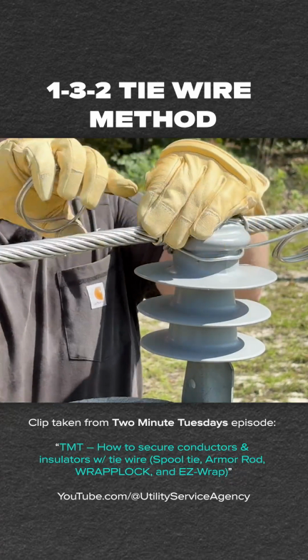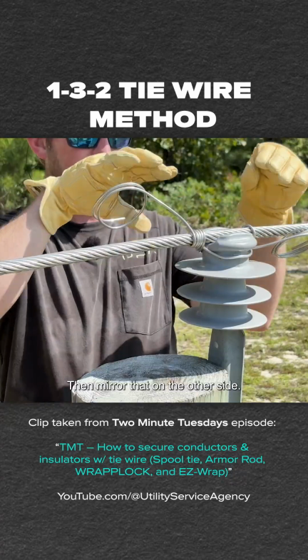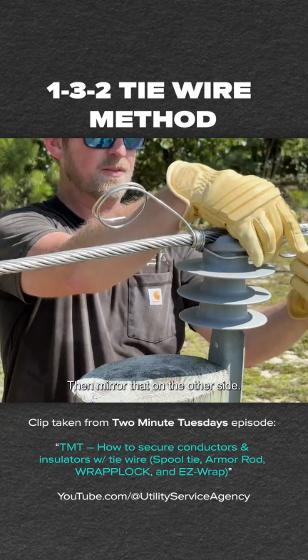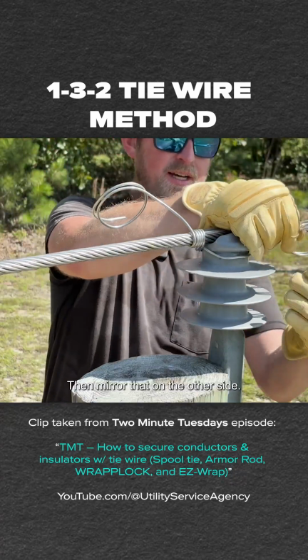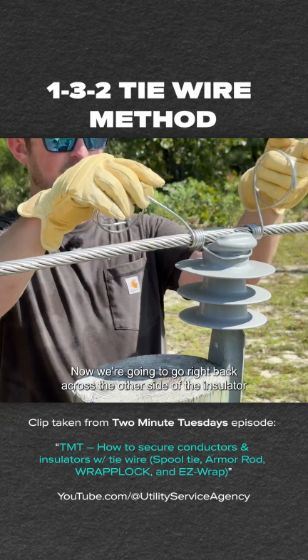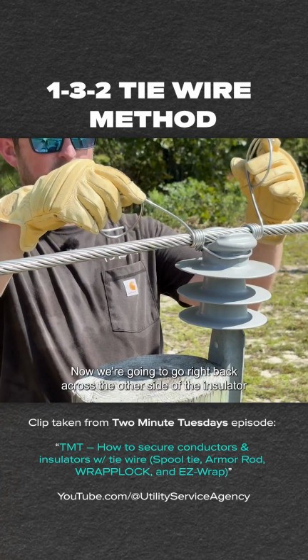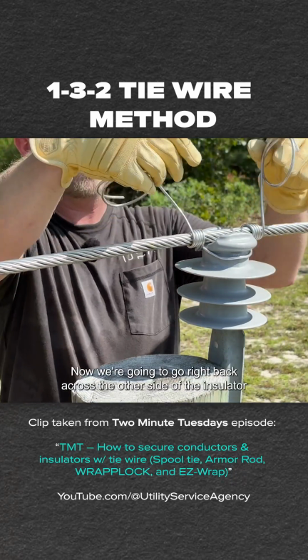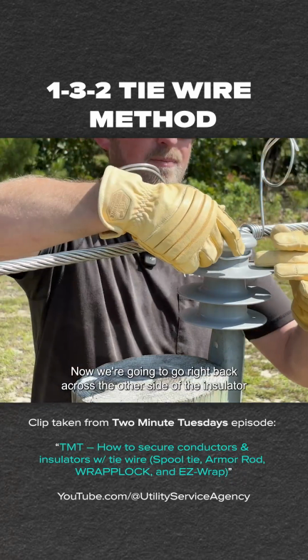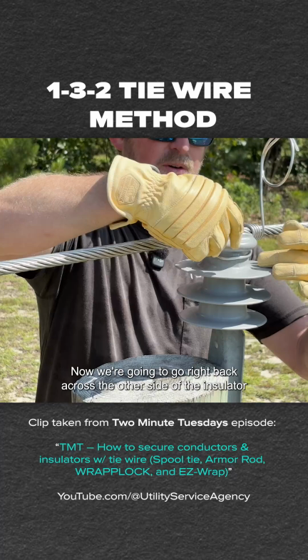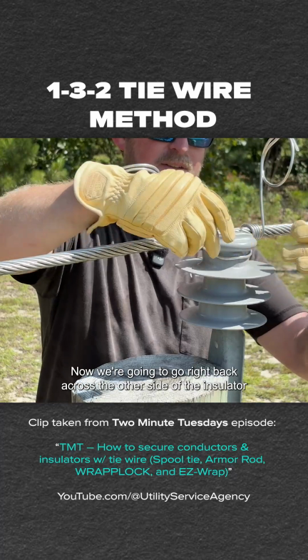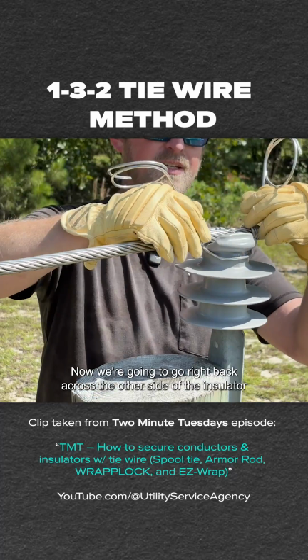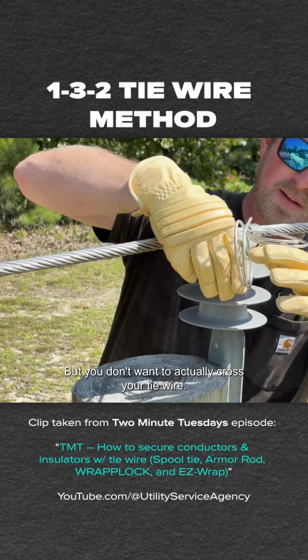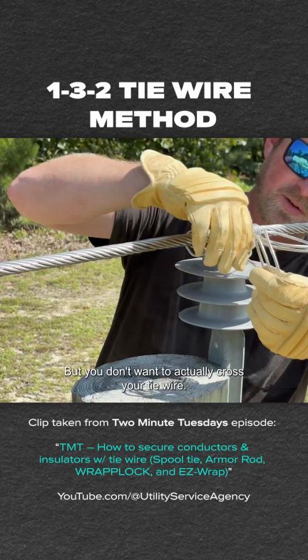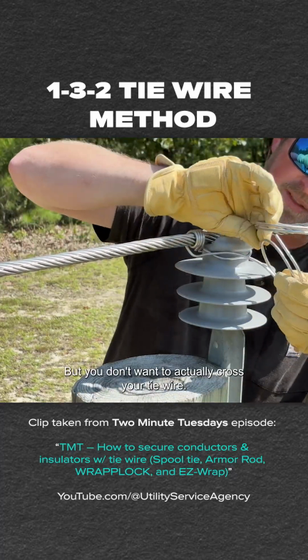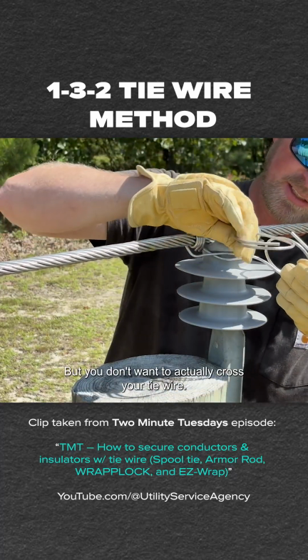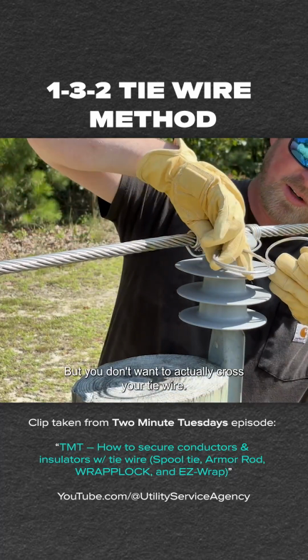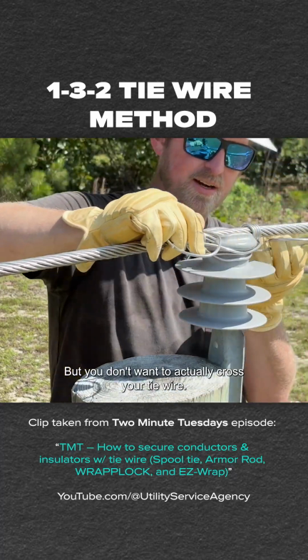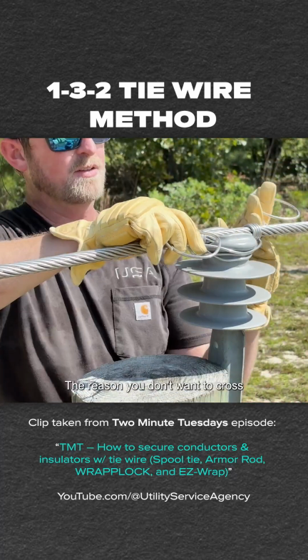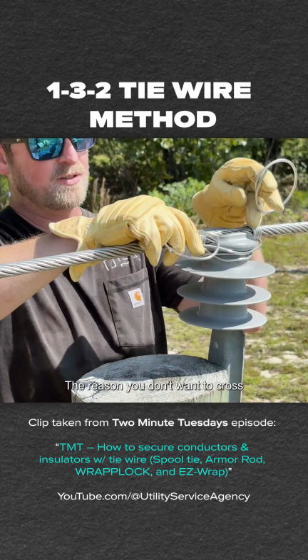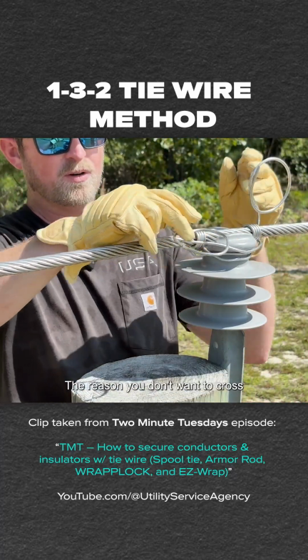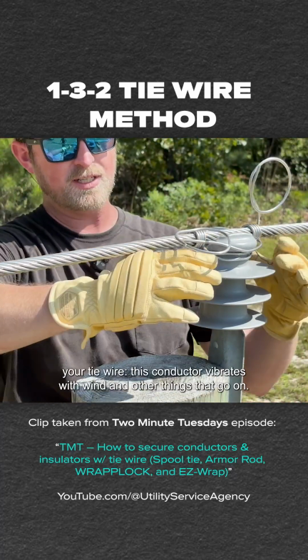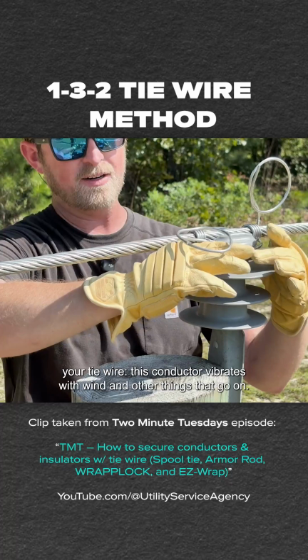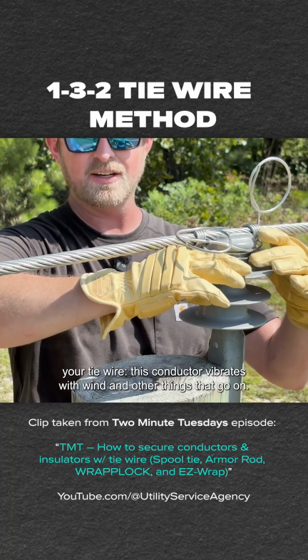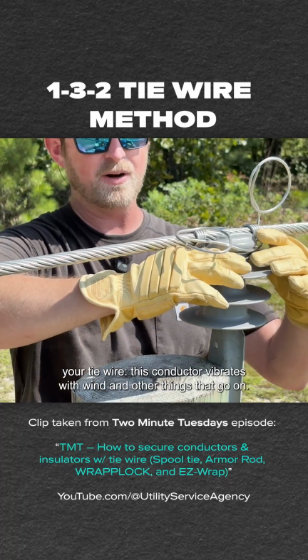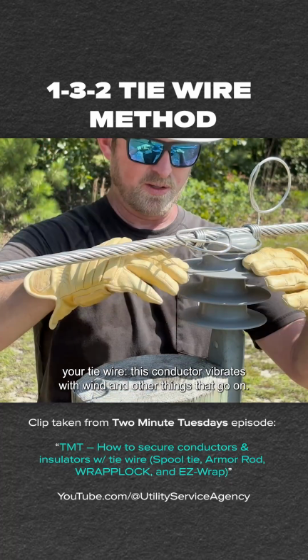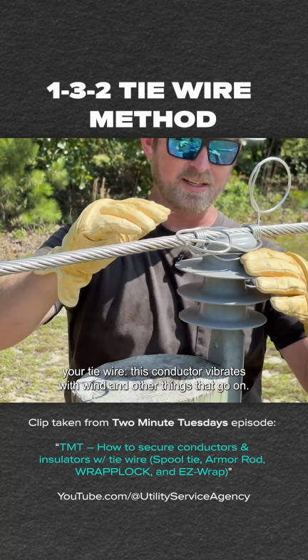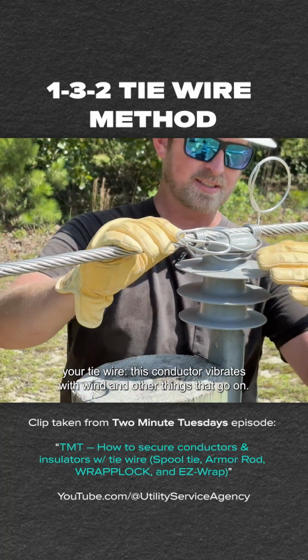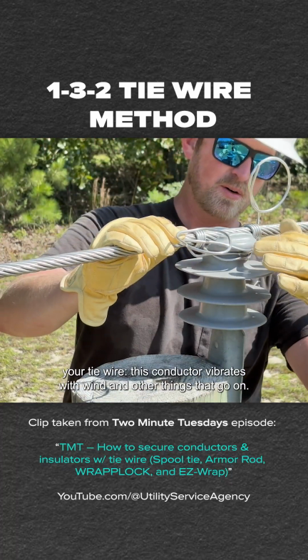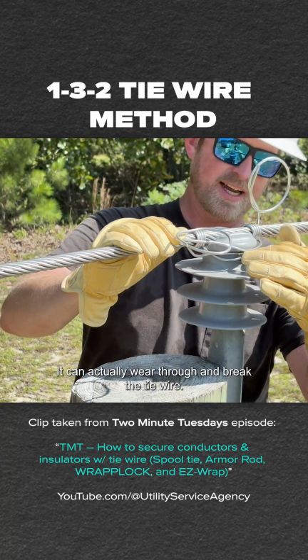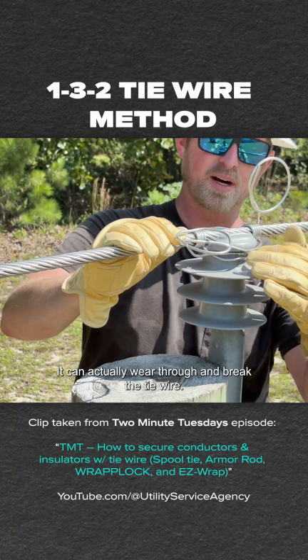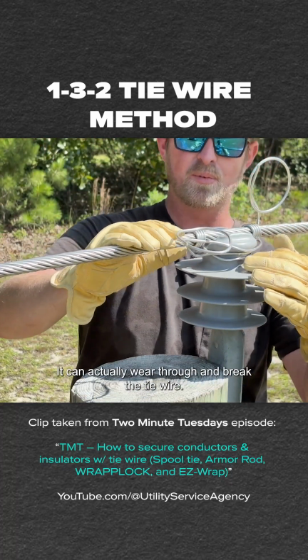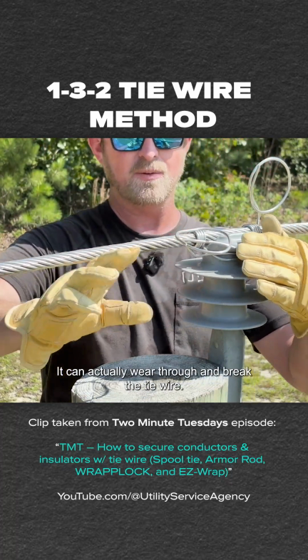Then mirror that on the other side. Now we're going to go right back across the other side of the insulator, but you don't want to actually cross your tie wire. The reason you don't want to cross your tie wire is that this conductor vibrates with wind and other things, and it can actually wear through and break the tie wire.